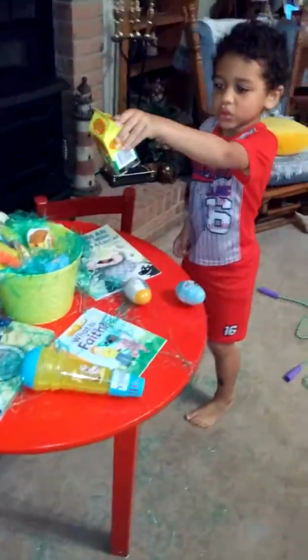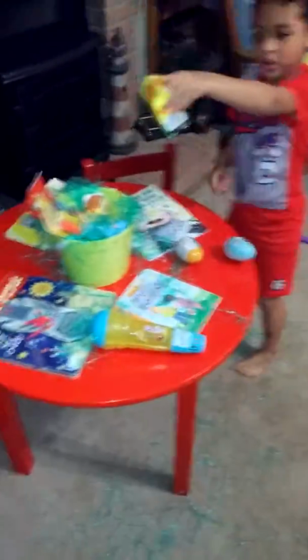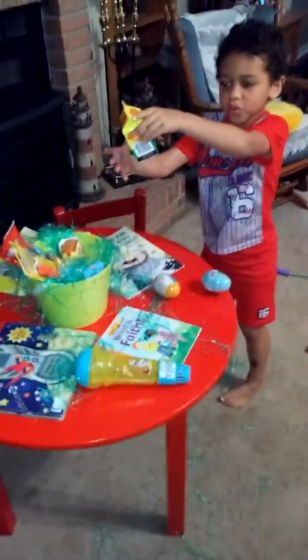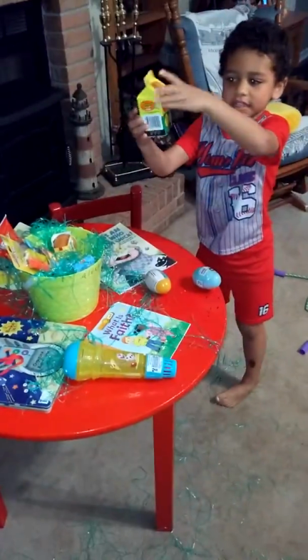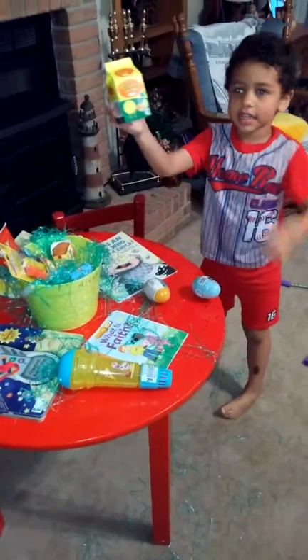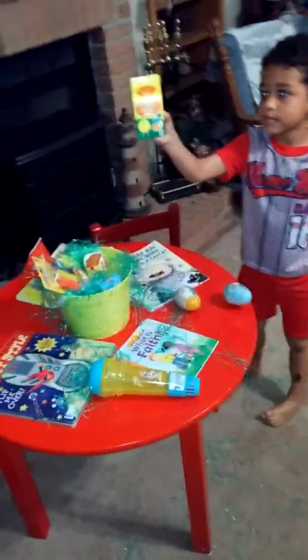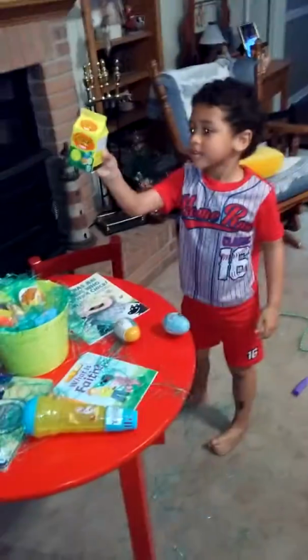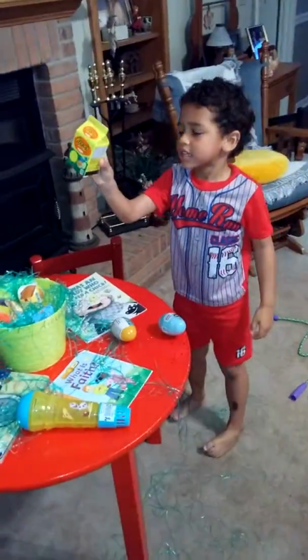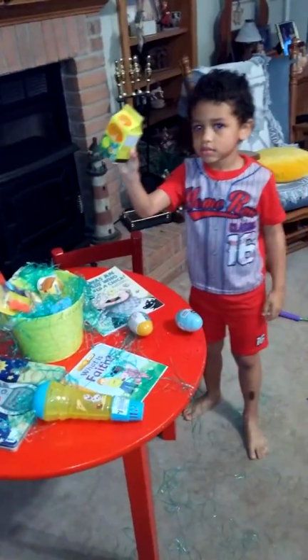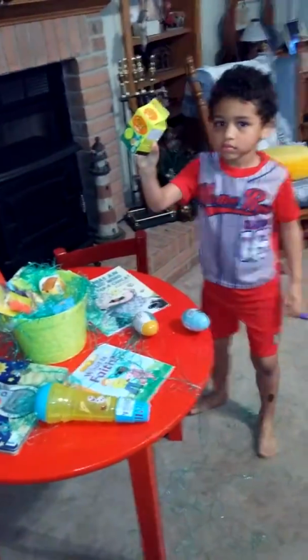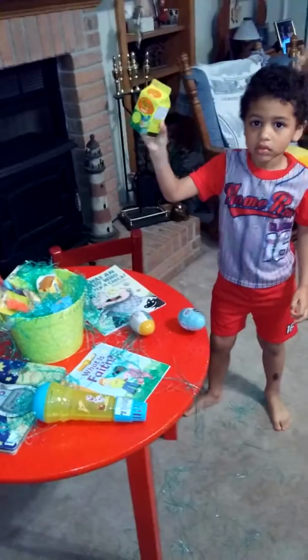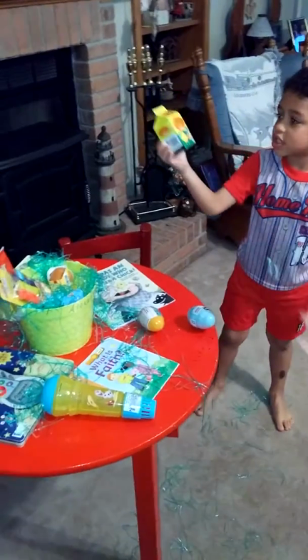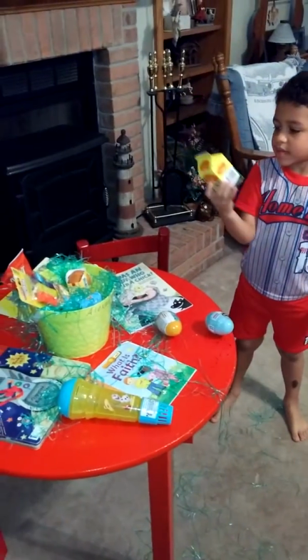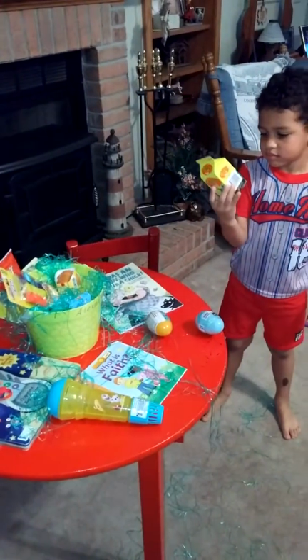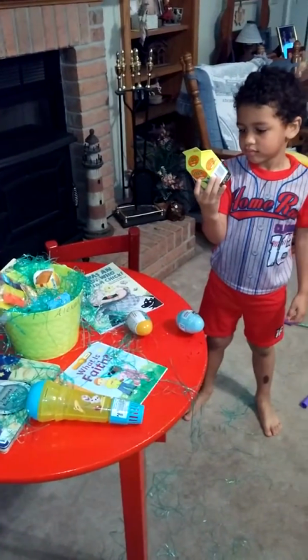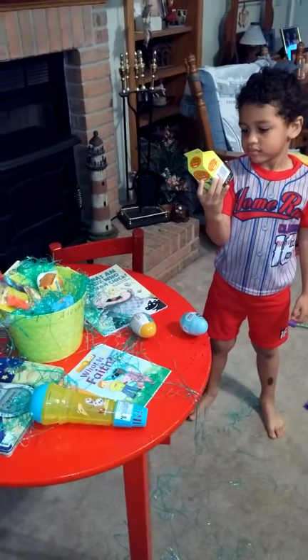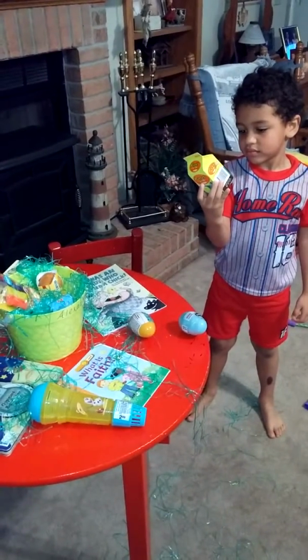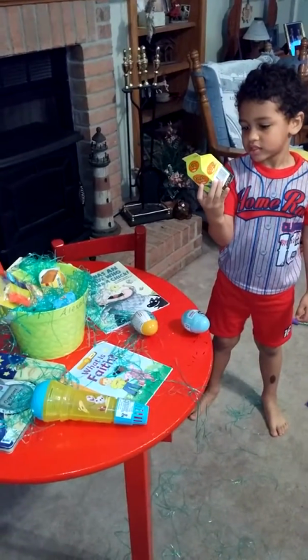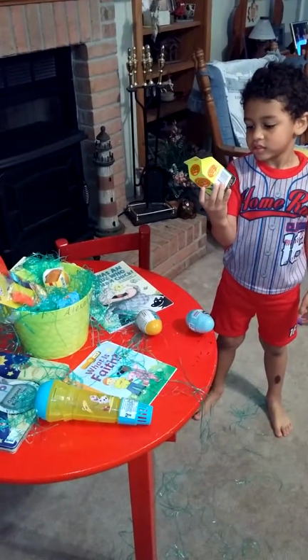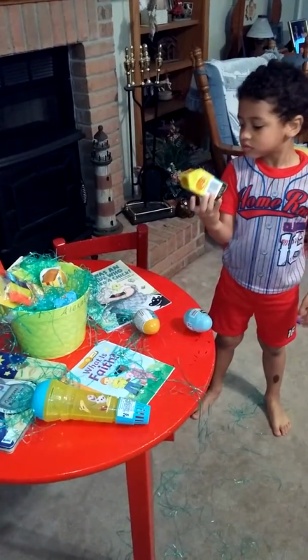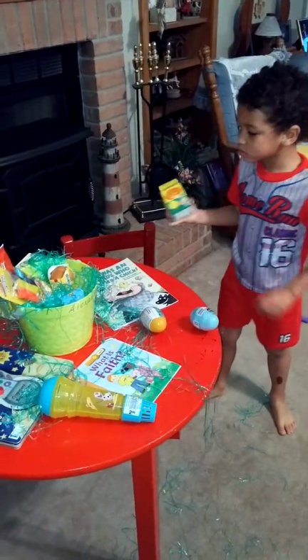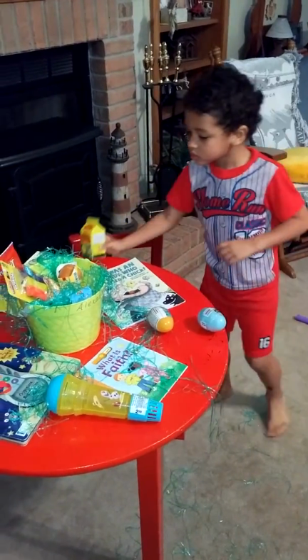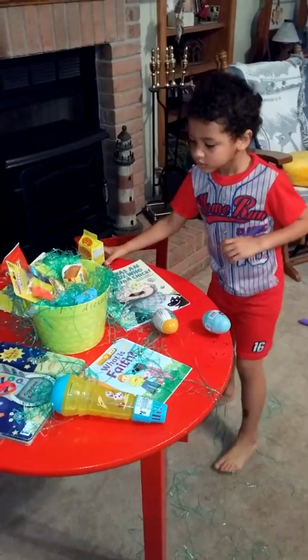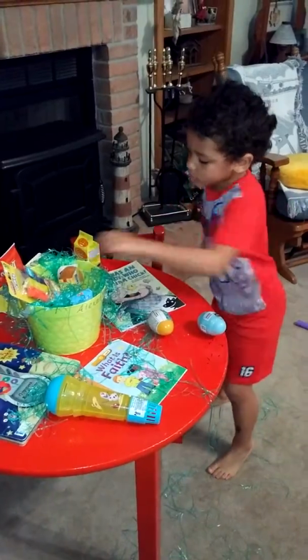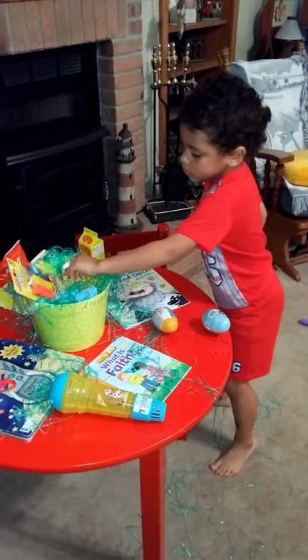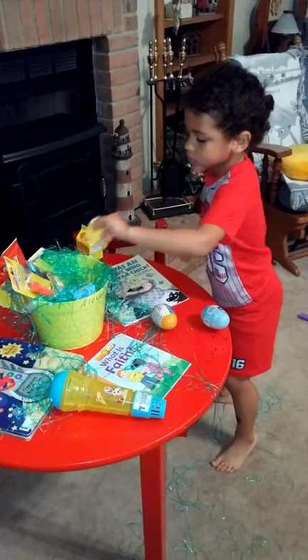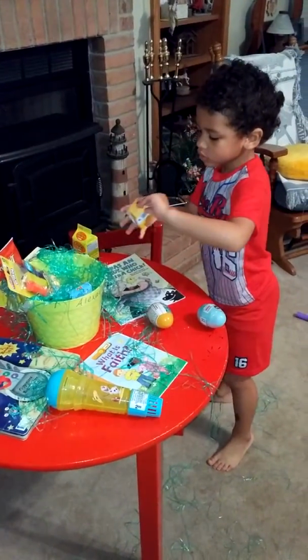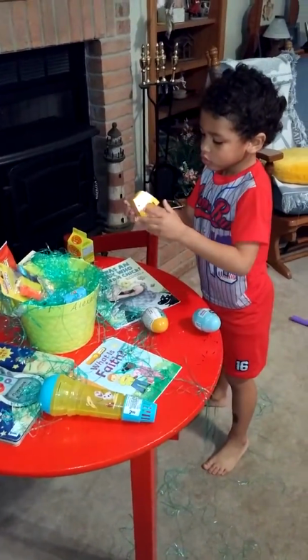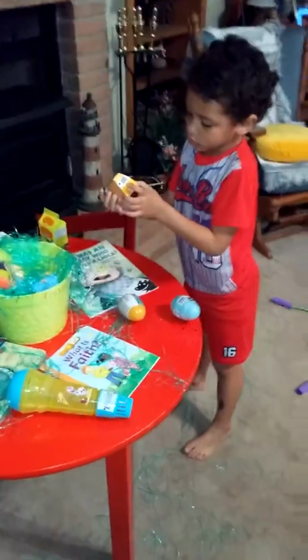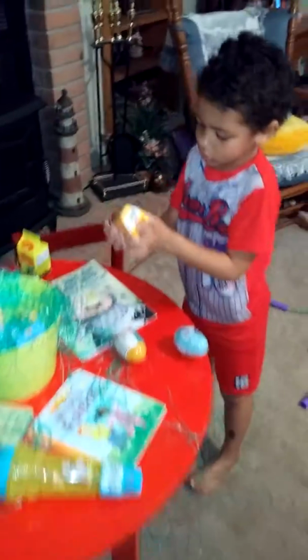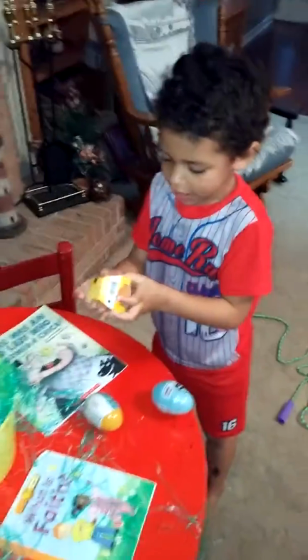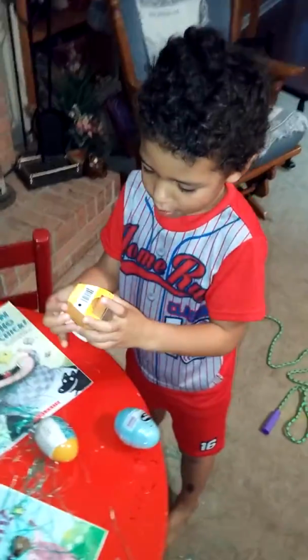What is this? More candy! What's this, Mommy? That's candy. Reese's. I like that kind of candy. What's that, Mommy?